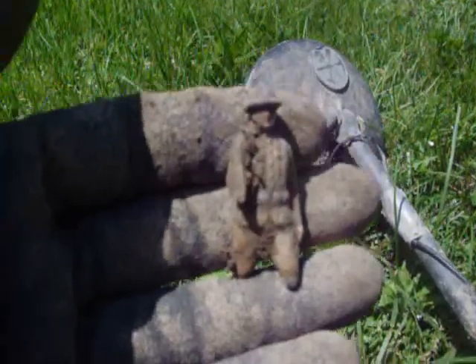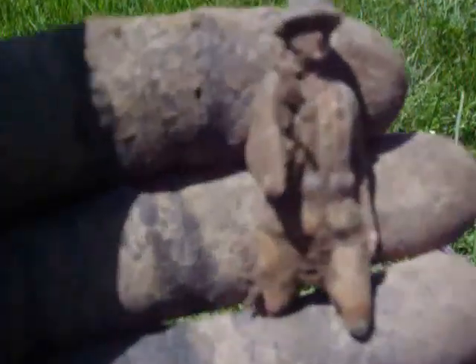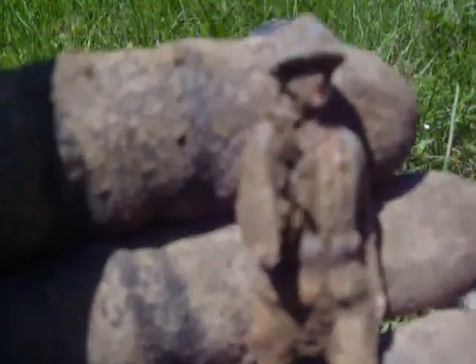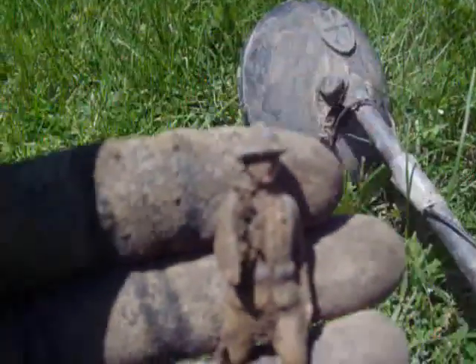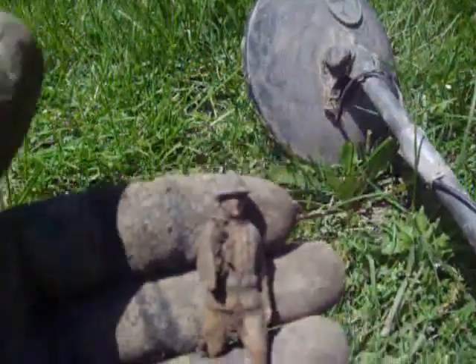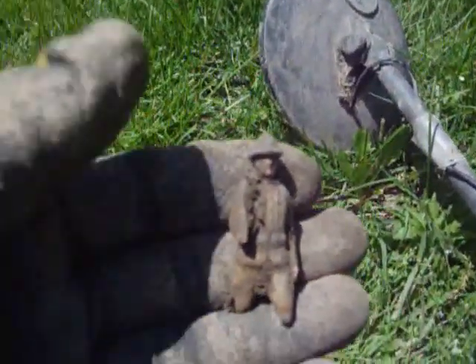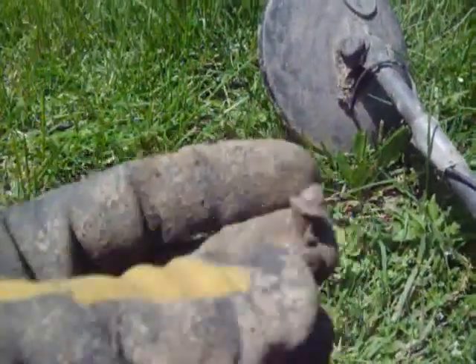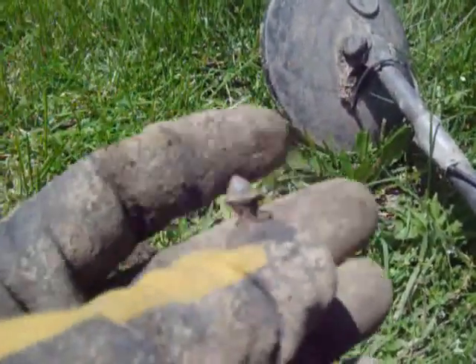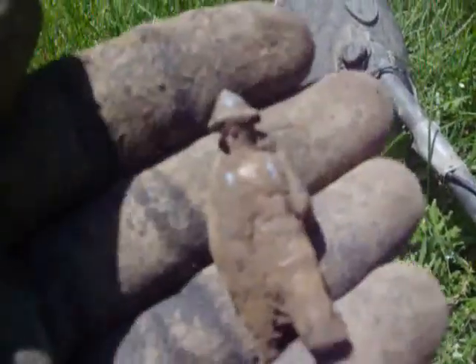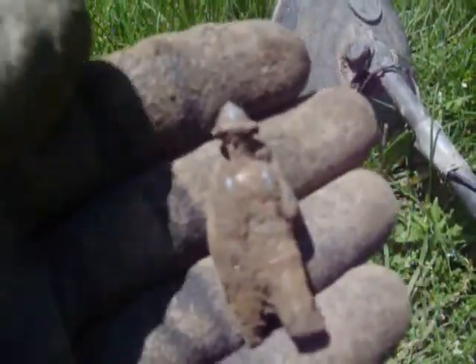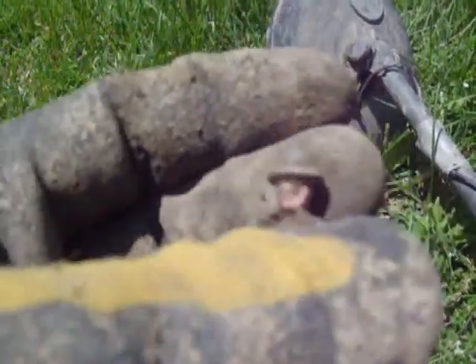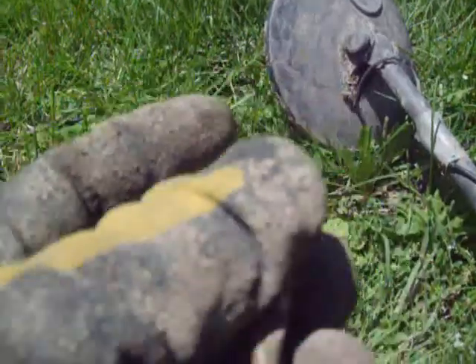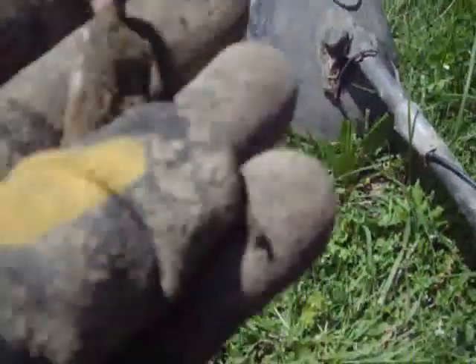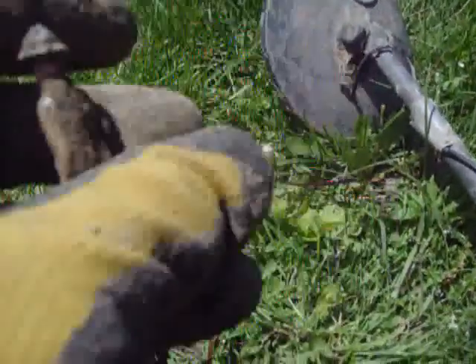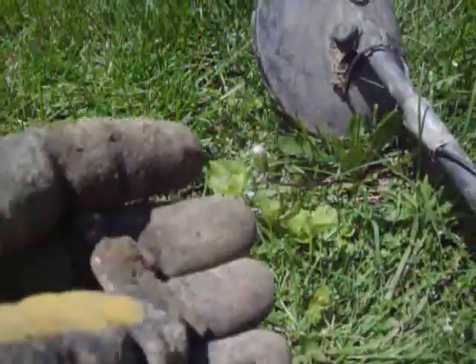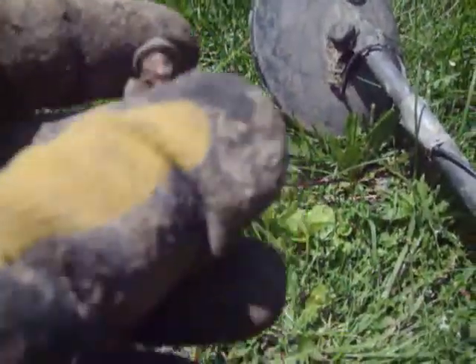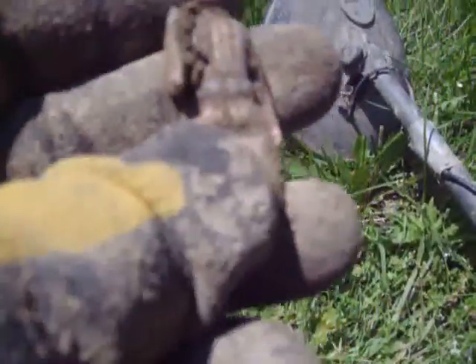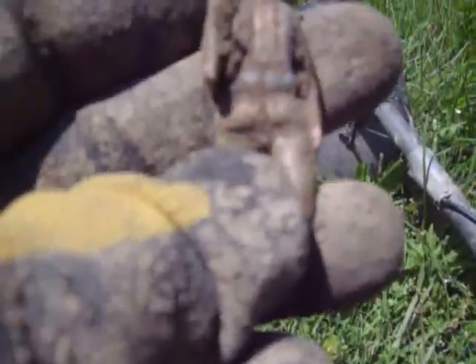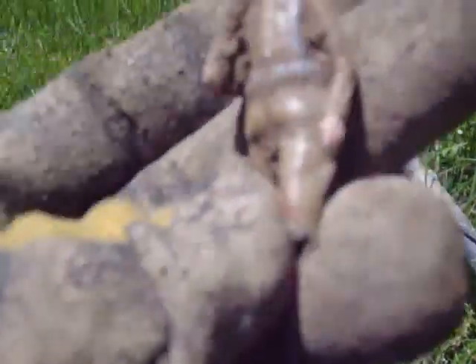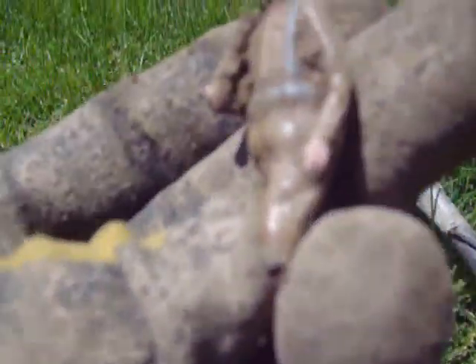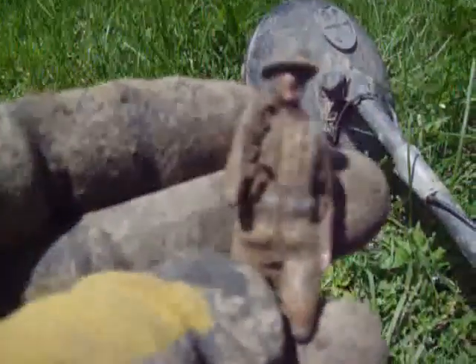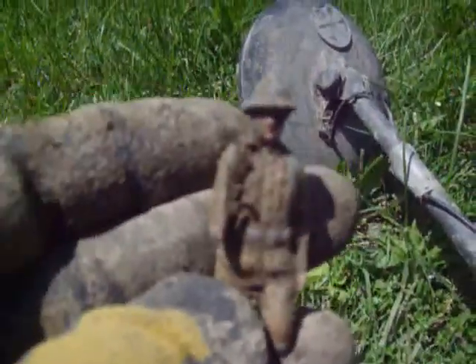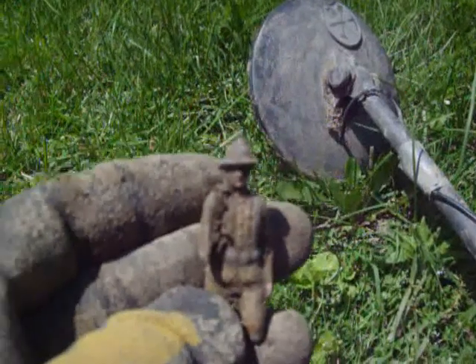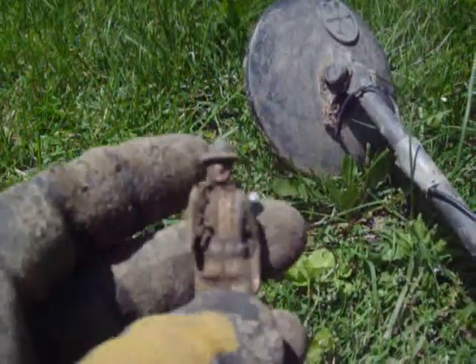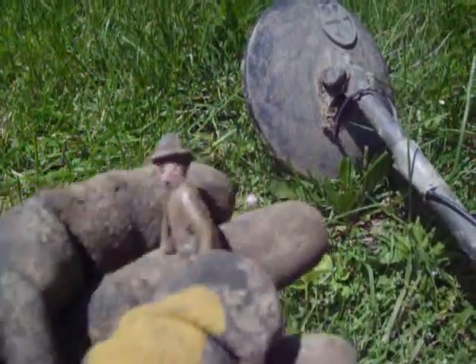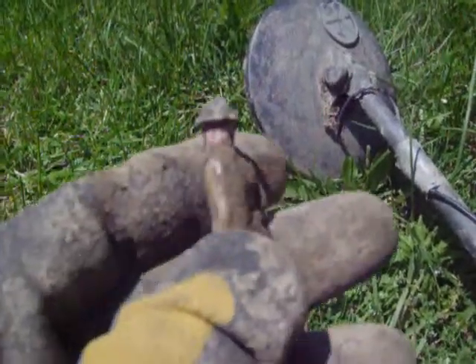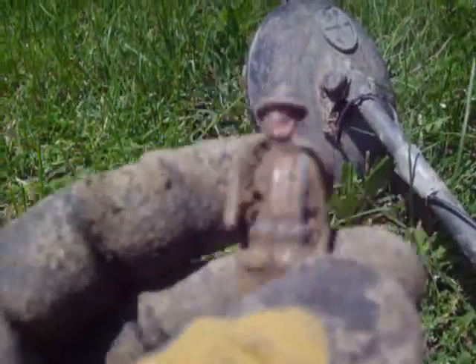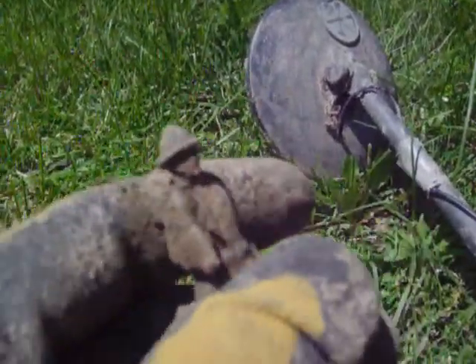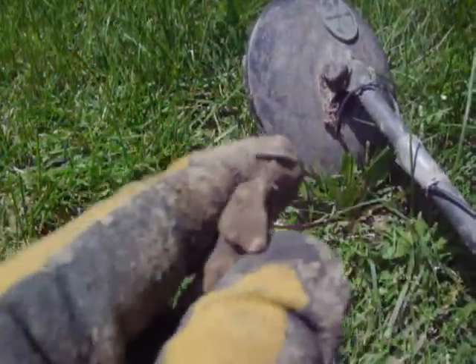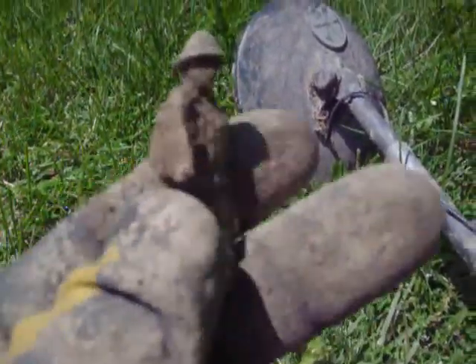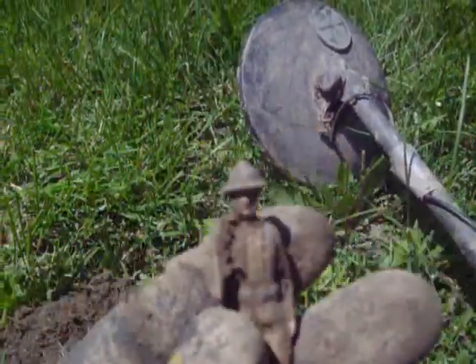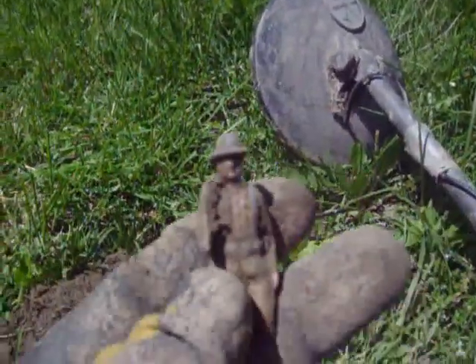Our next find is a toy soldier. It's pretty cool — it's metal. It looks to me like it's a World War I soldier, by the look of the hat. I'll do a little research on it and let you know.